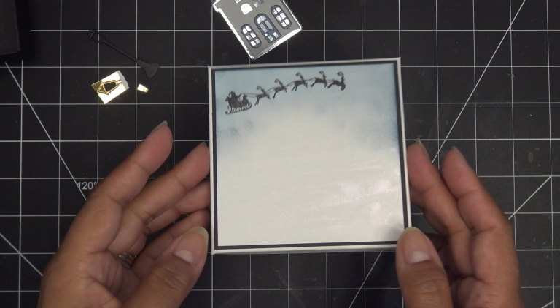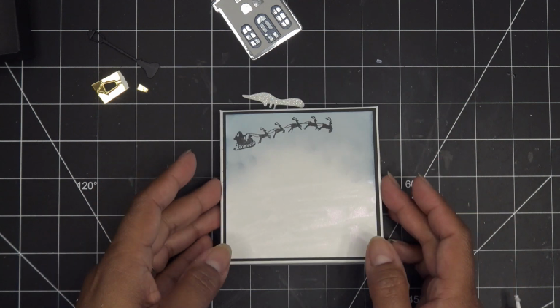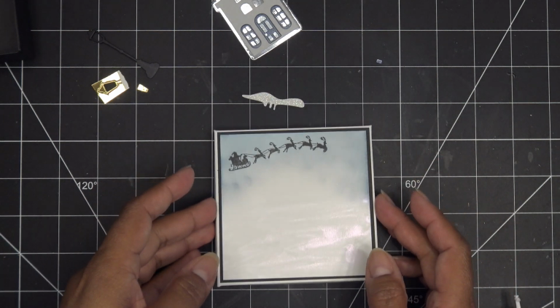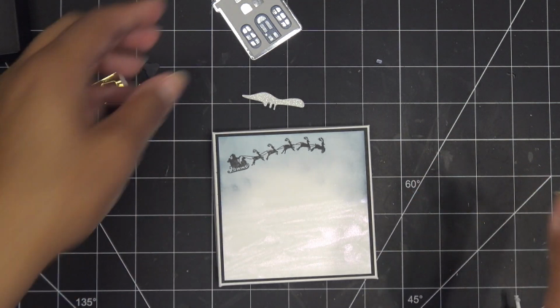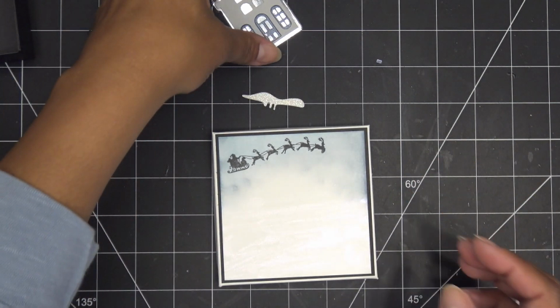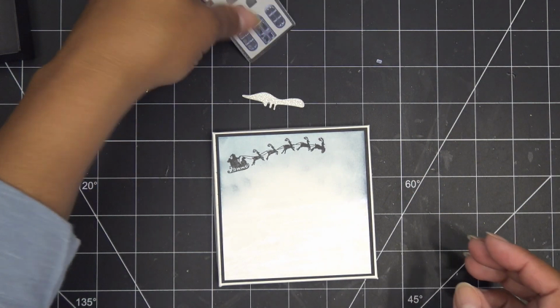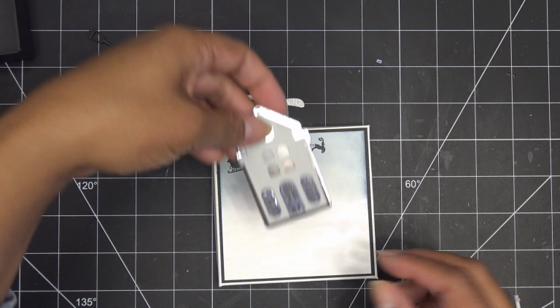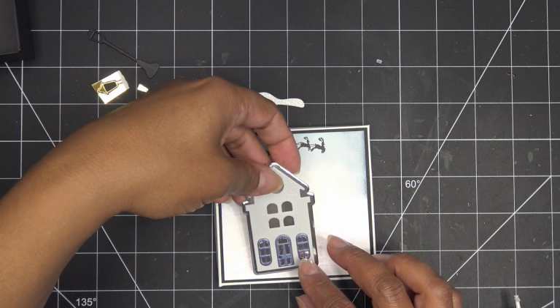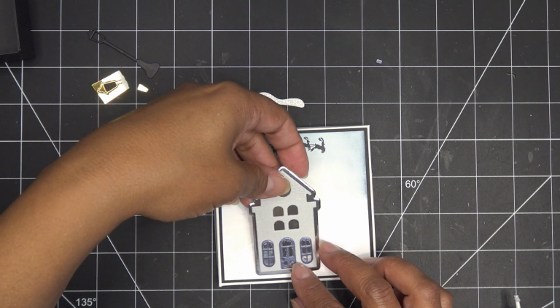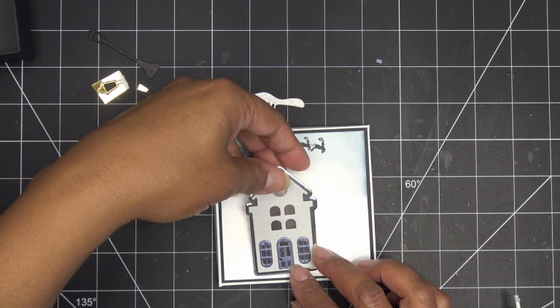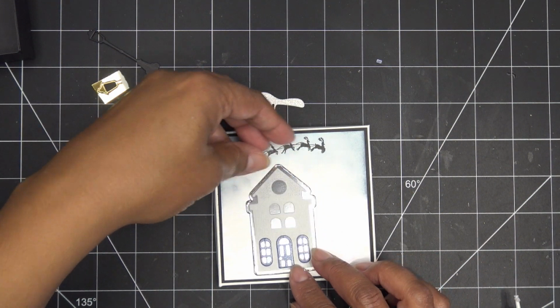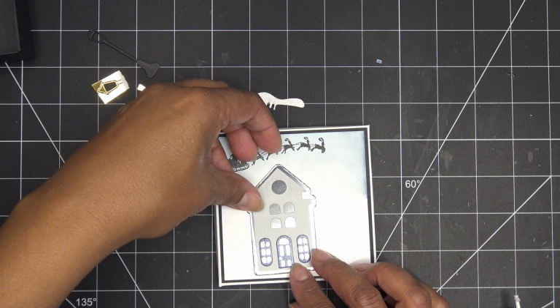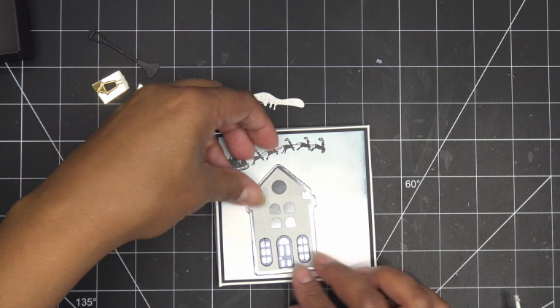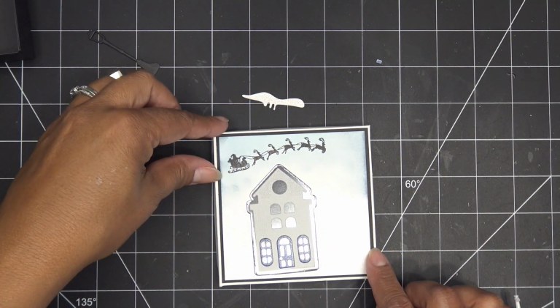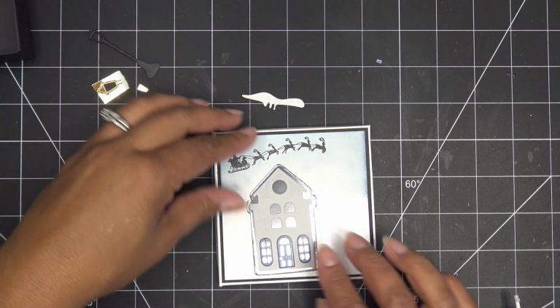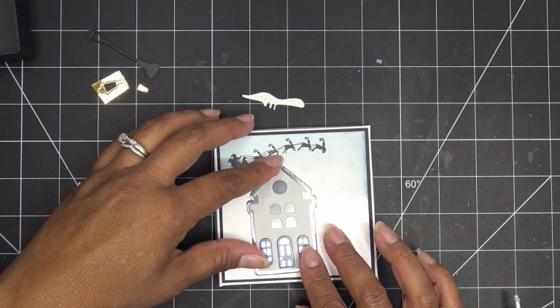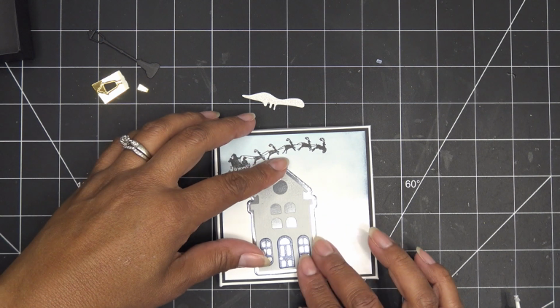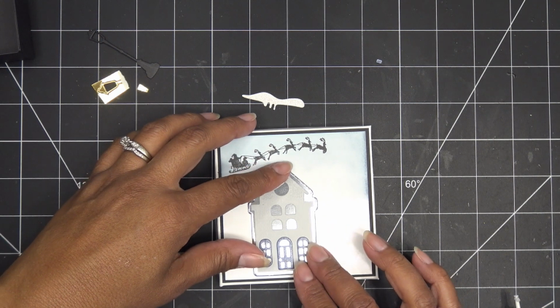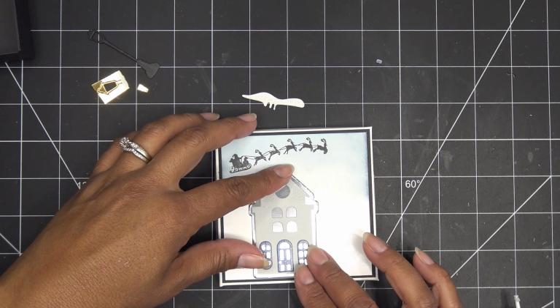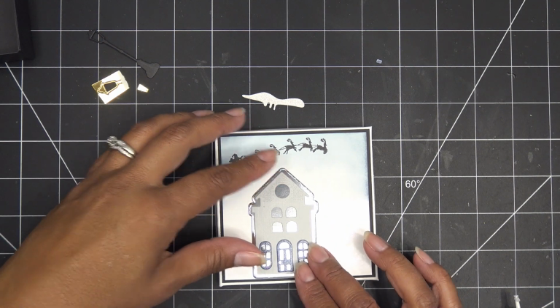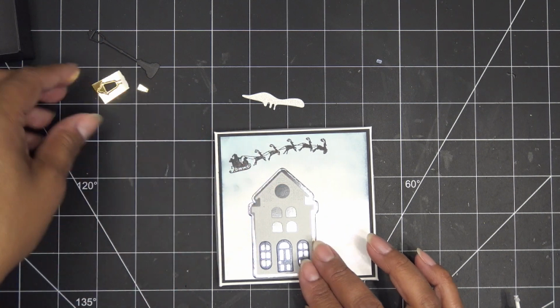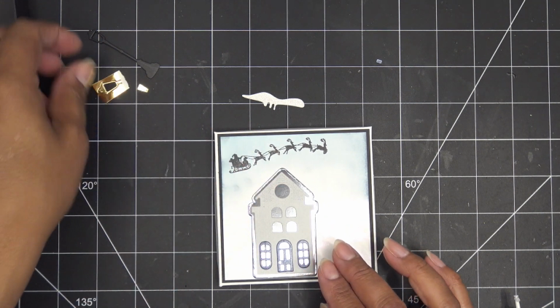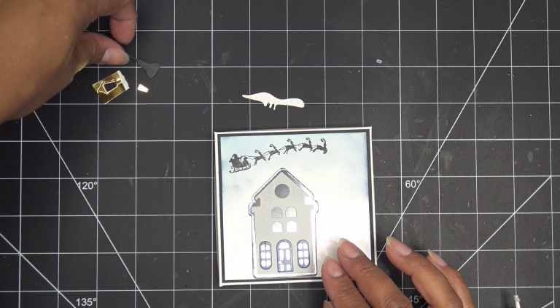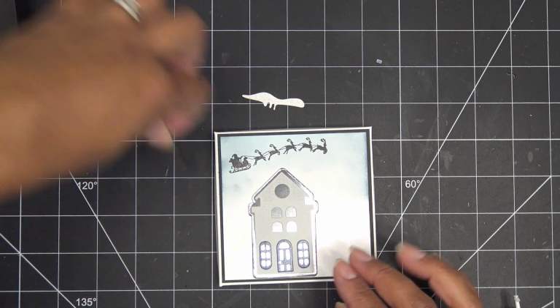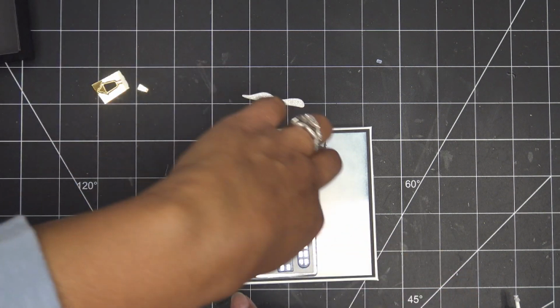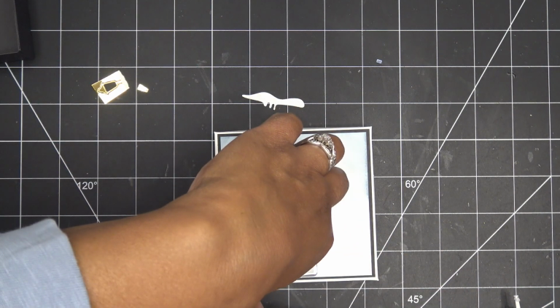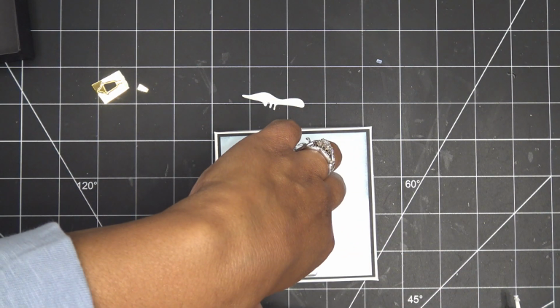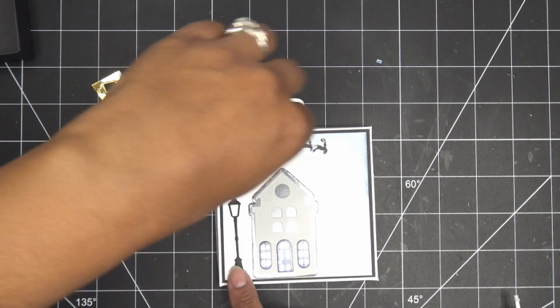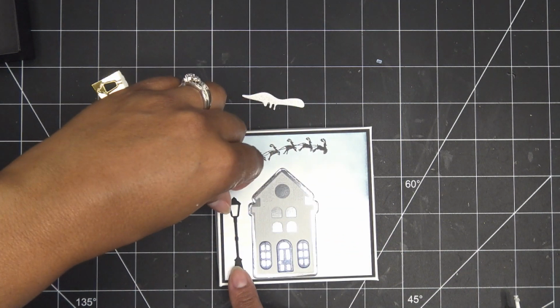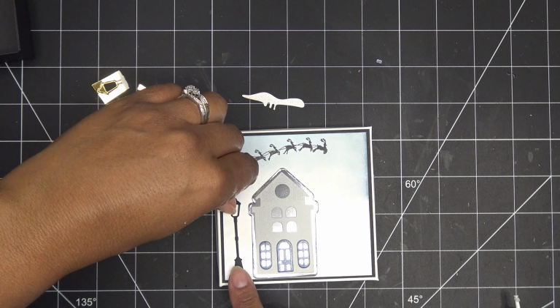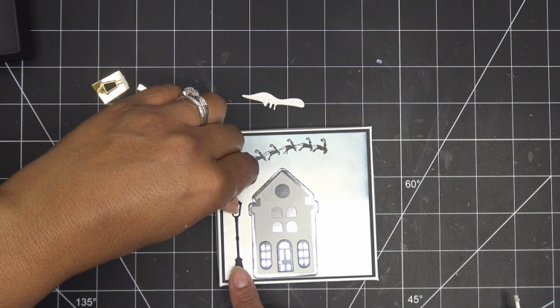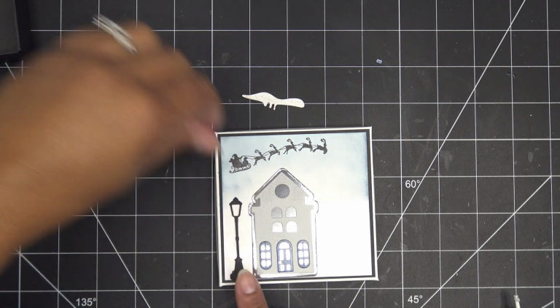Now I'll adhere it to the box top — just place that on there. So cute! Our little house is our focal point. I've glued it down so I'm being very careful not to move it, and then we're going to have our little lamppost here.